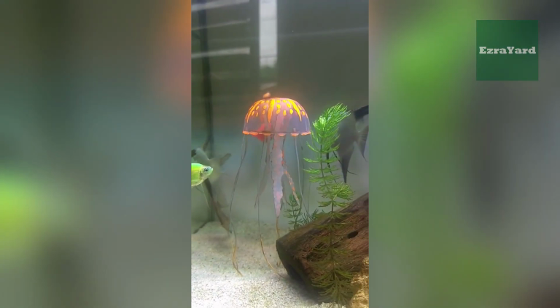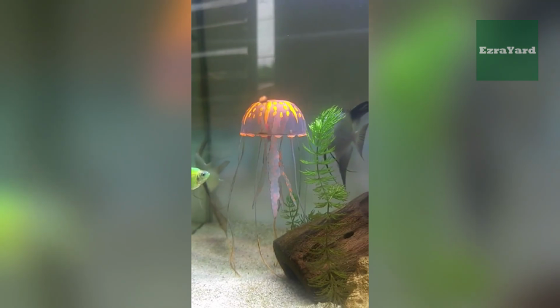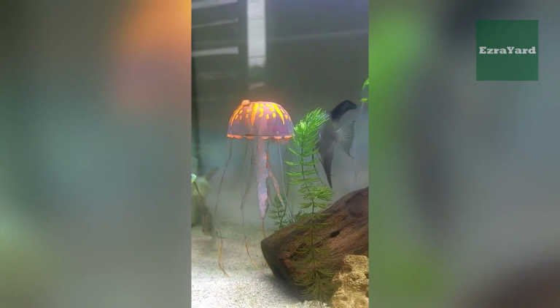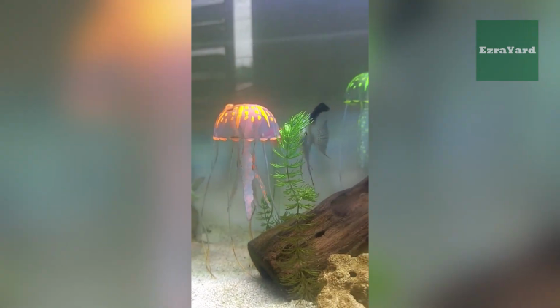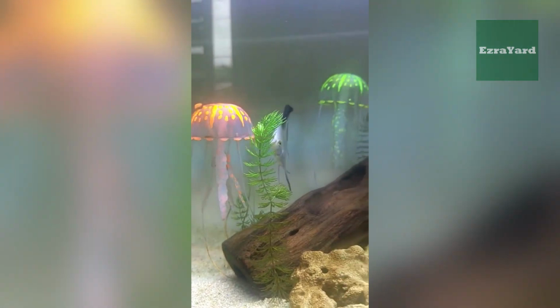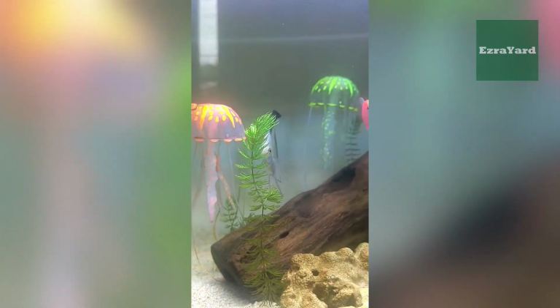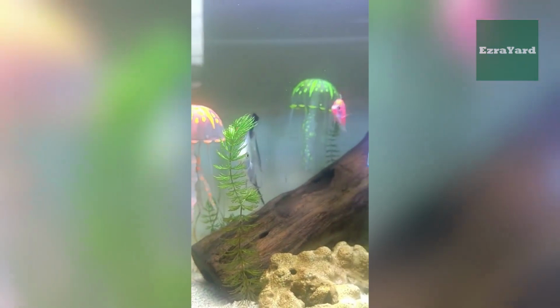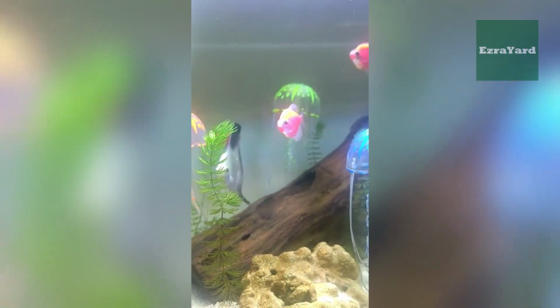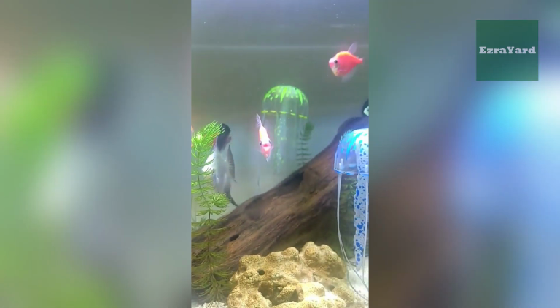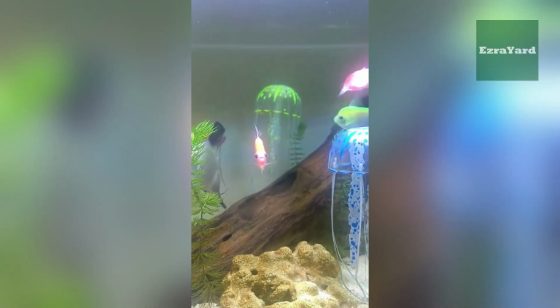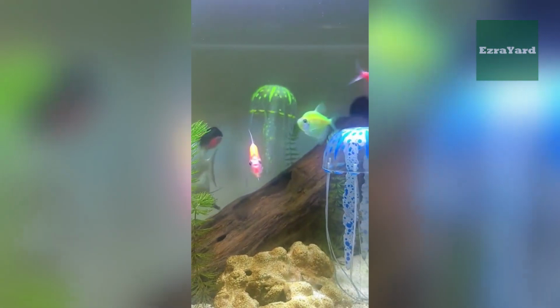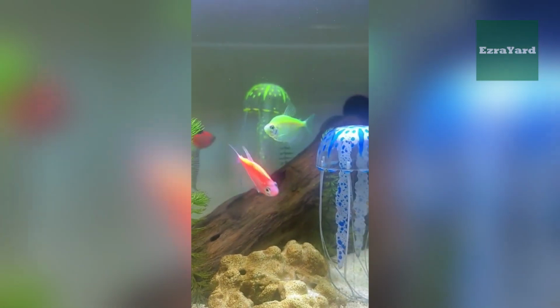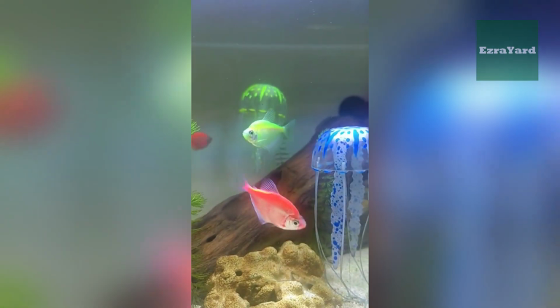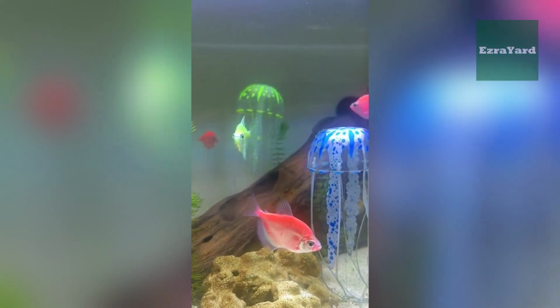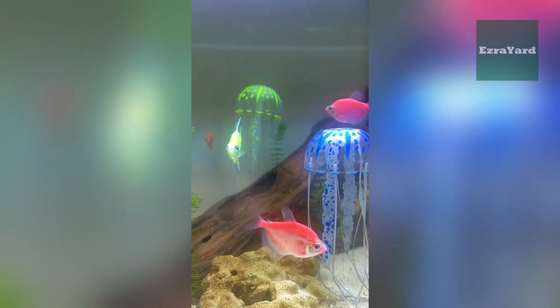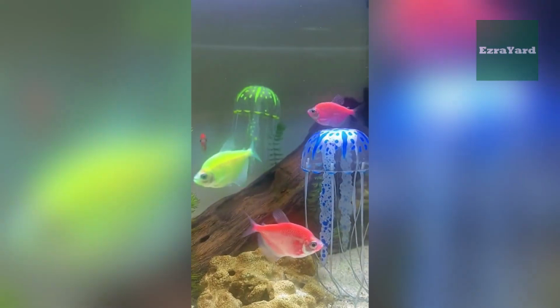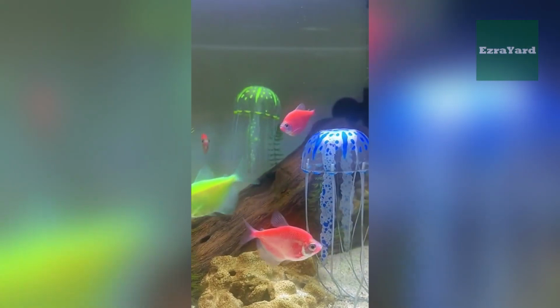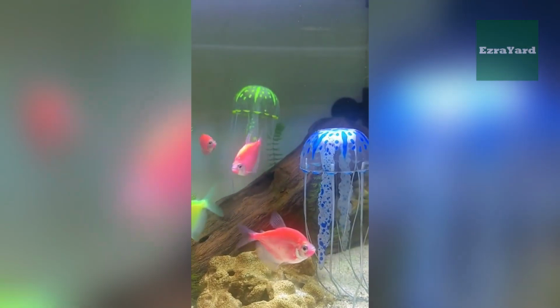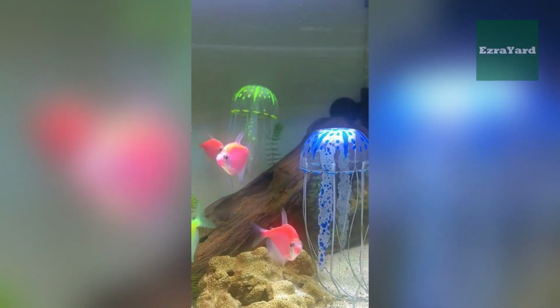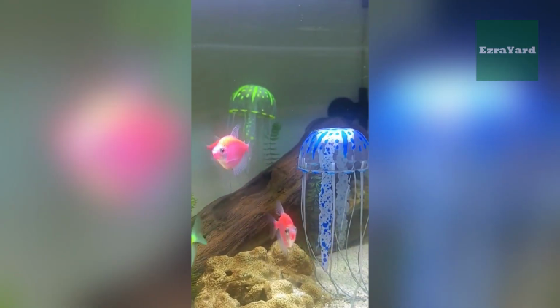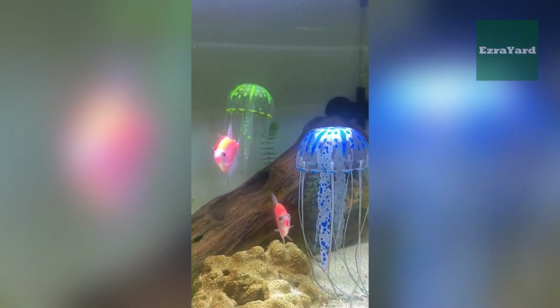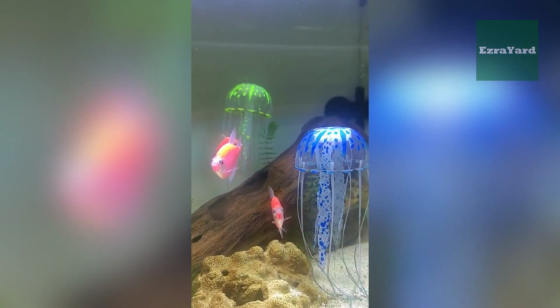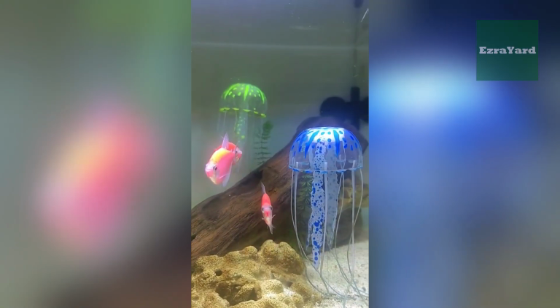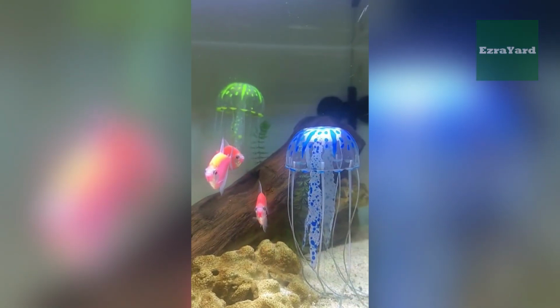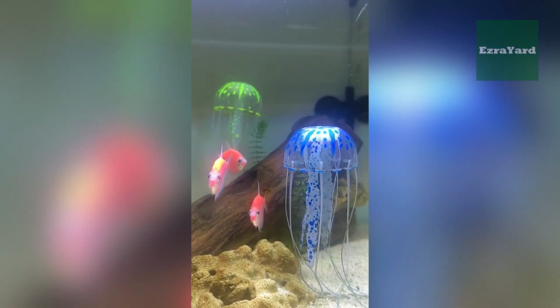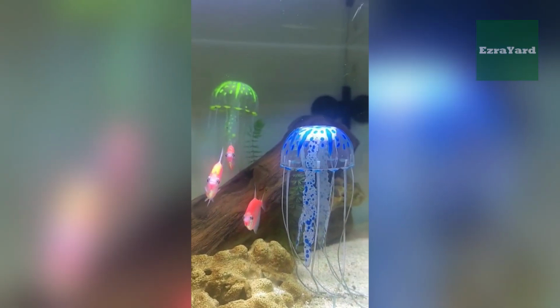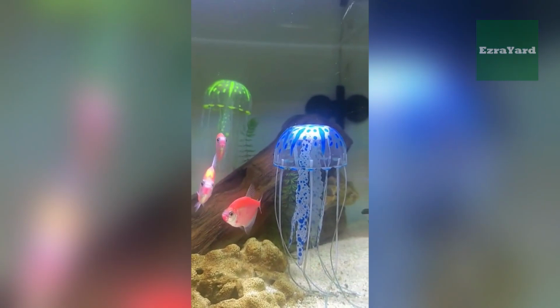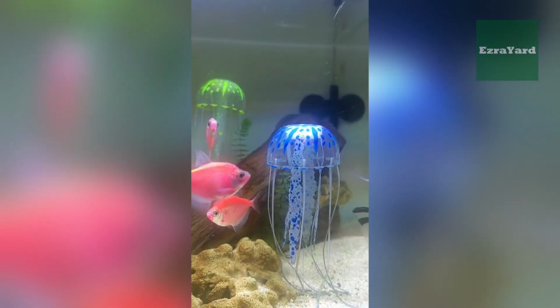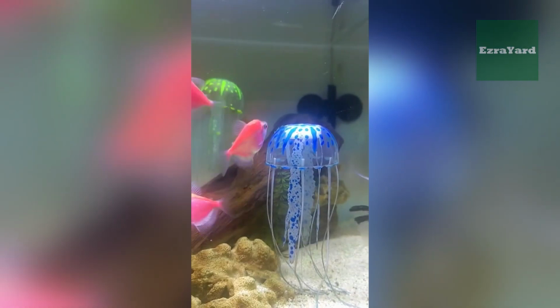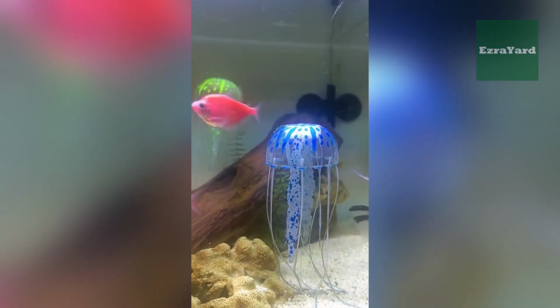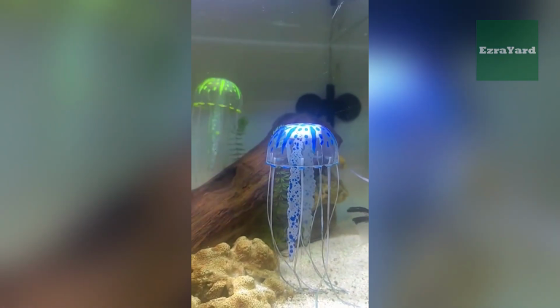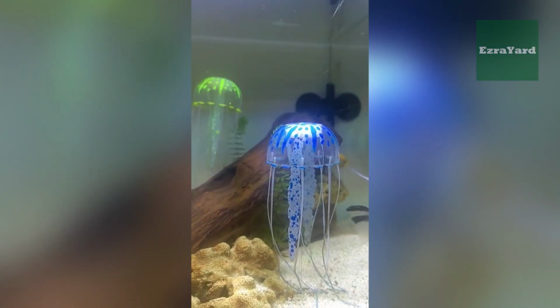What do you think about Glow Tetras? Do you love their neon vibes or prefer the classics? Drop your thoughts in the comments, and don't forget to check out my other videos here on Ezra Yard for more fishy fun. See you next time!